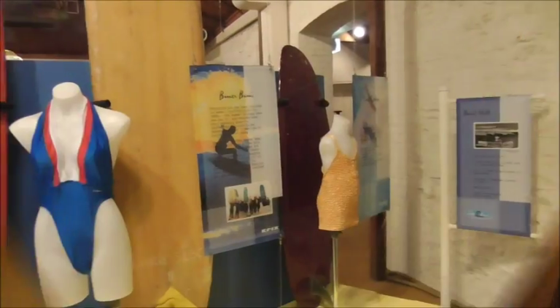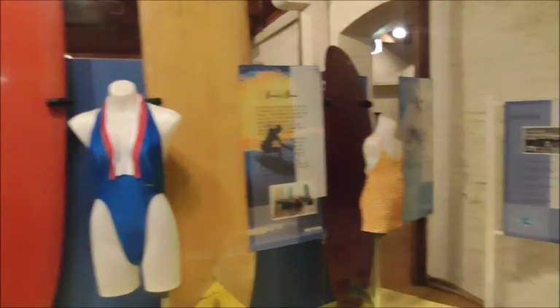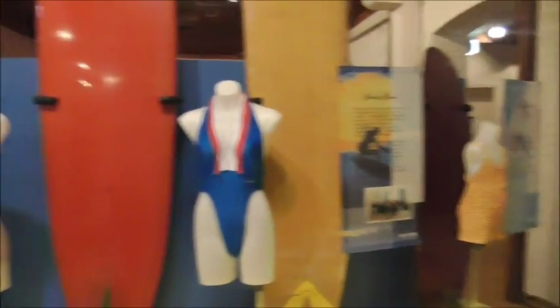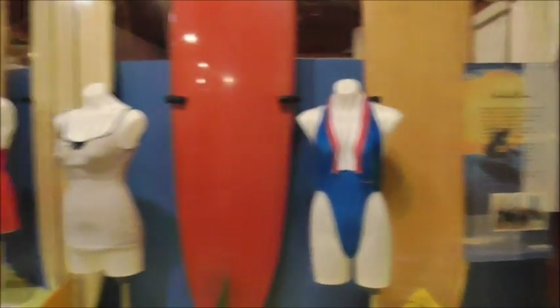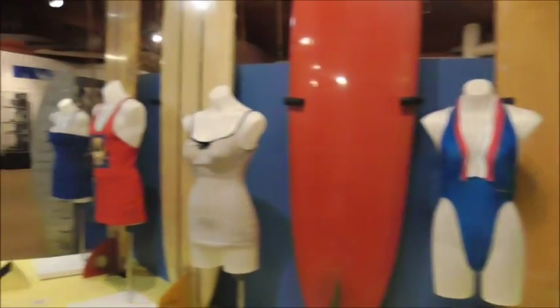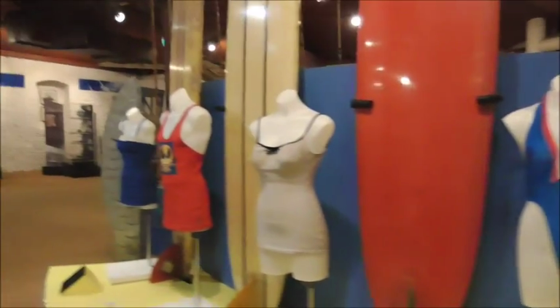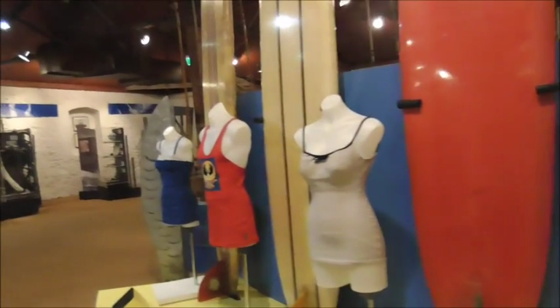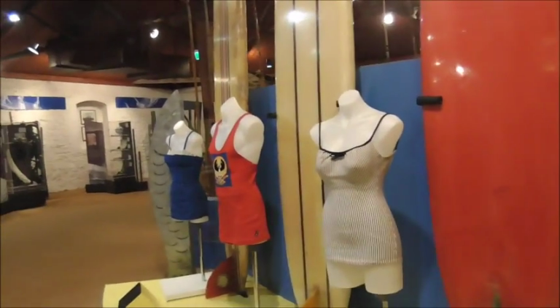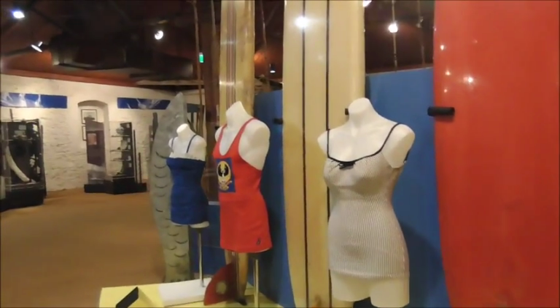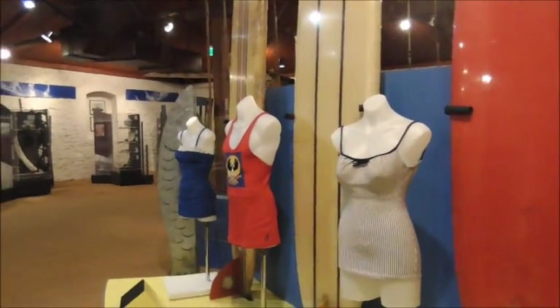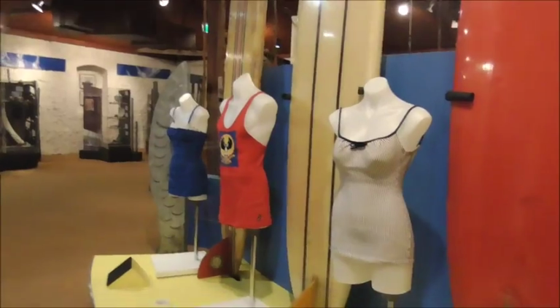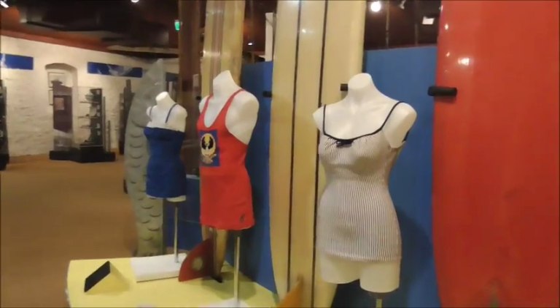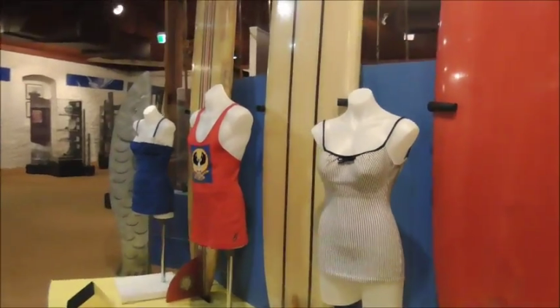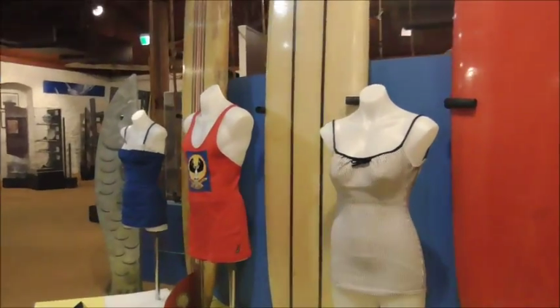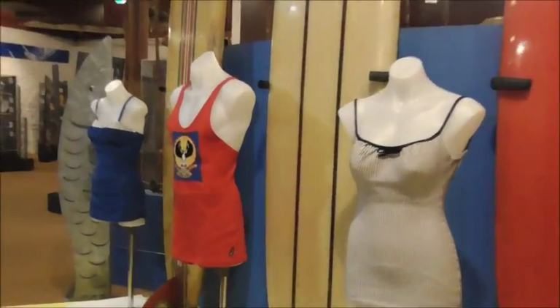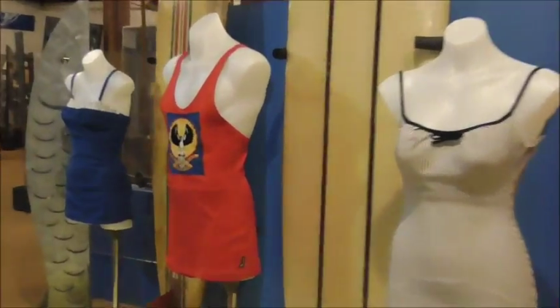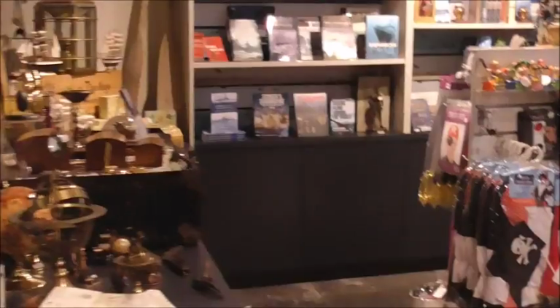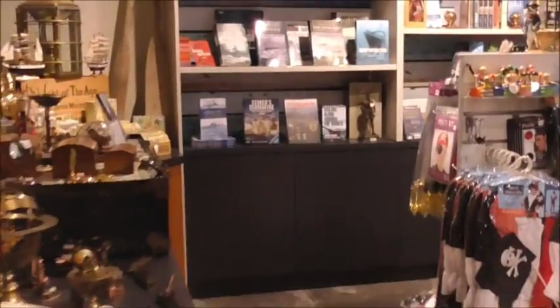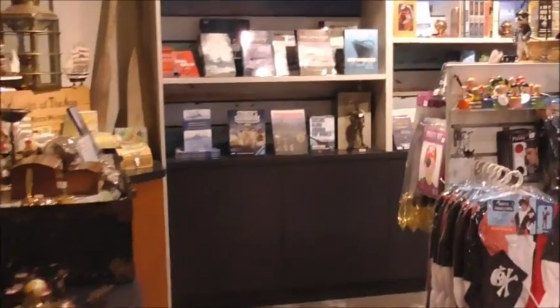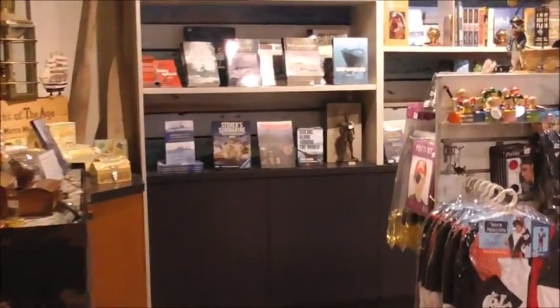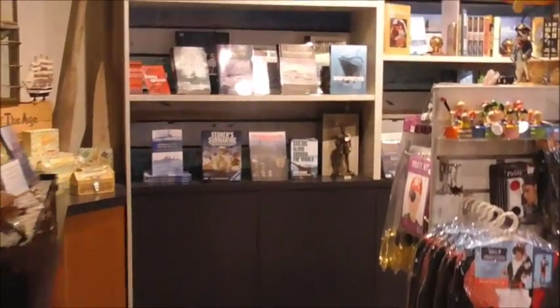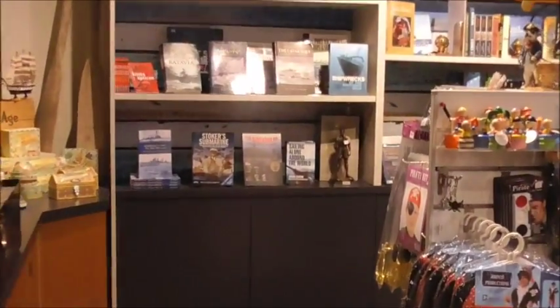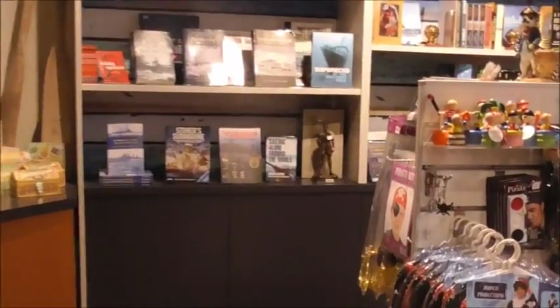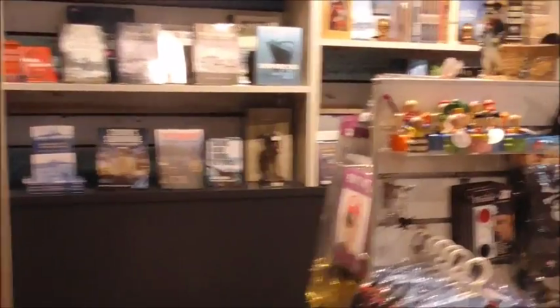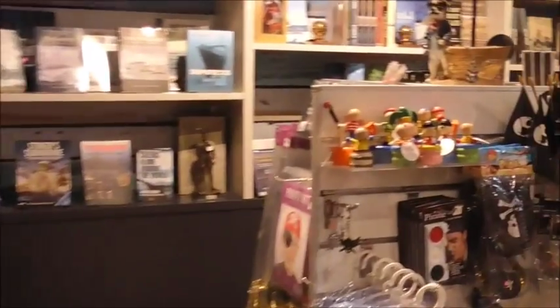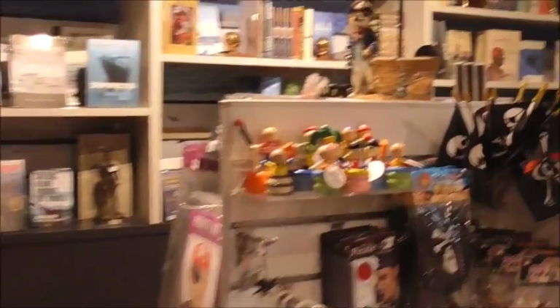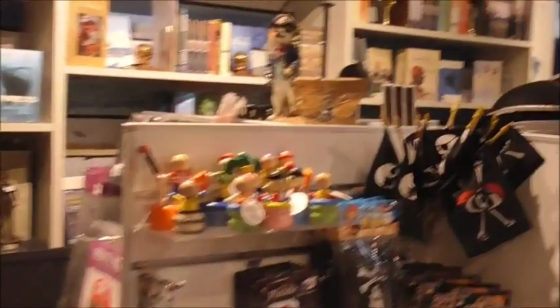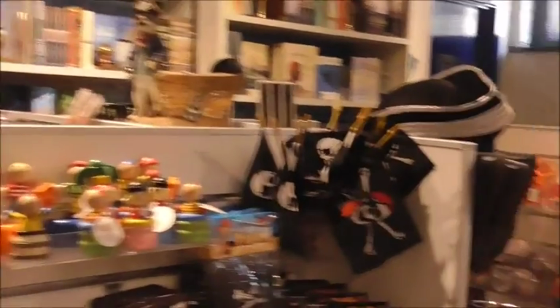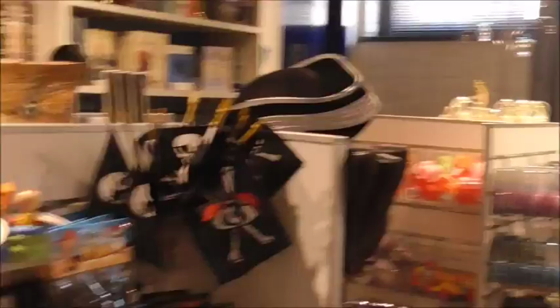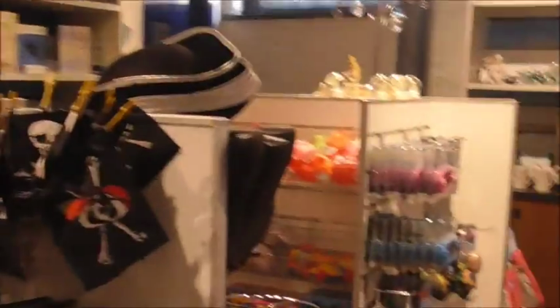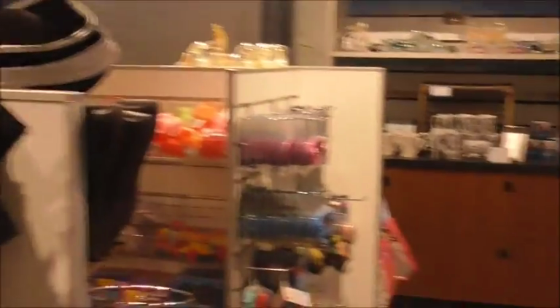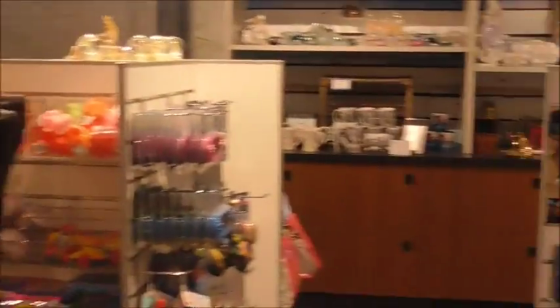Visit the beach in the early 1950s at the Fascinating Life on the Beach exhibit. Make your trip memorable by visiting our gift shop with gifts for all ages.